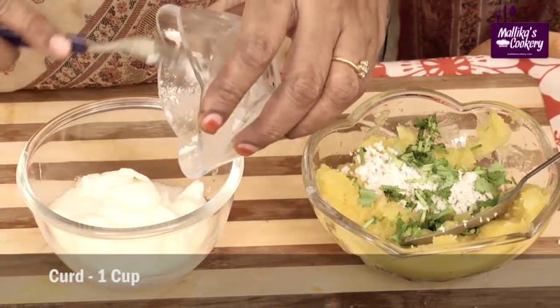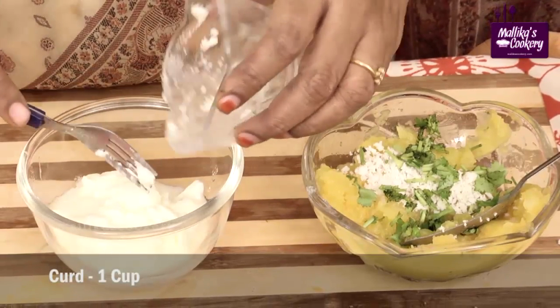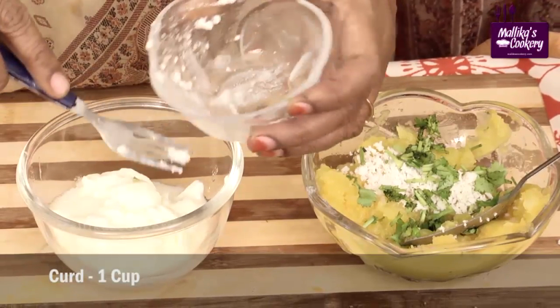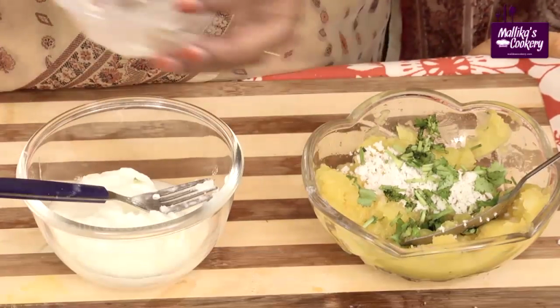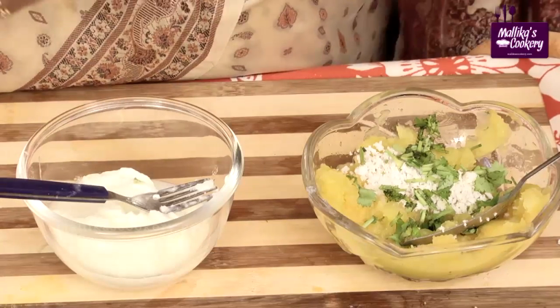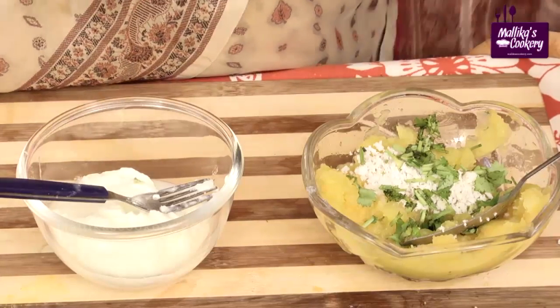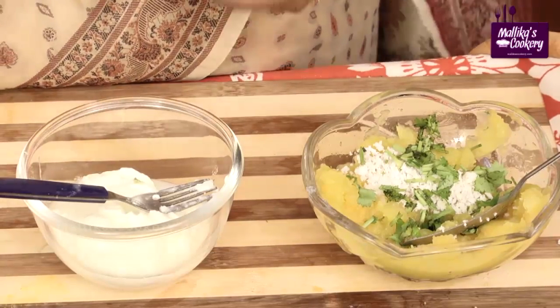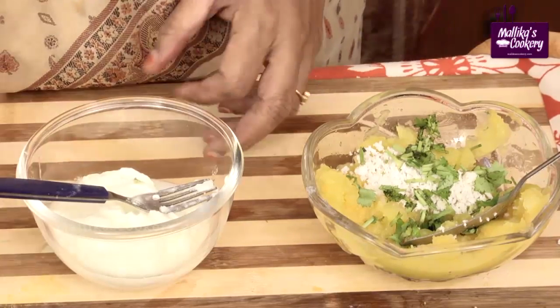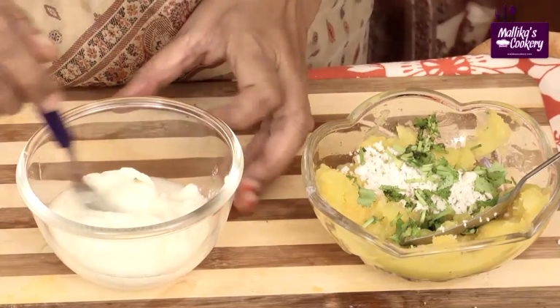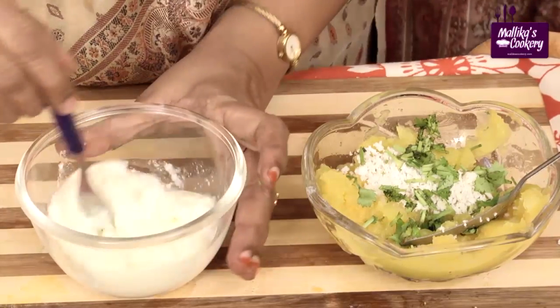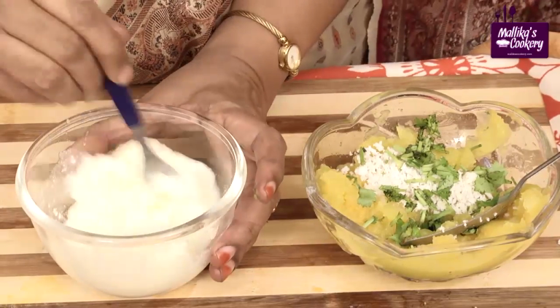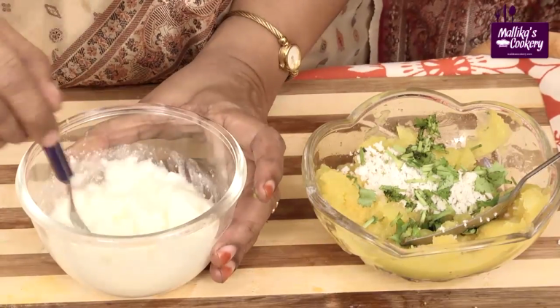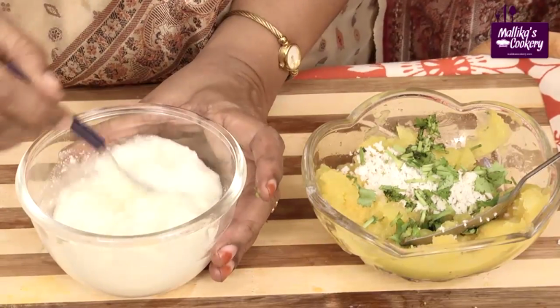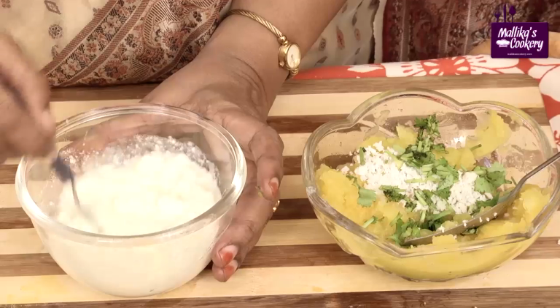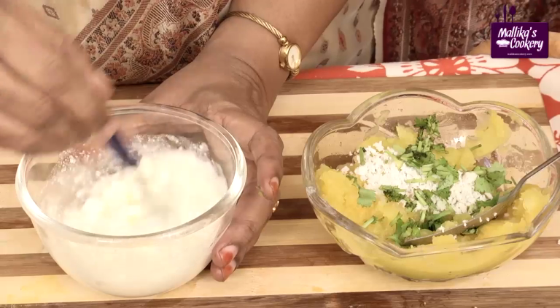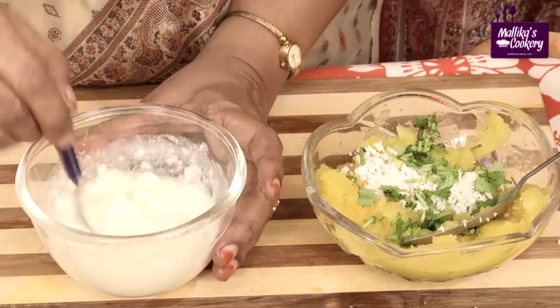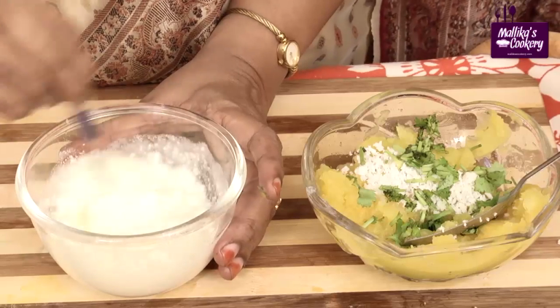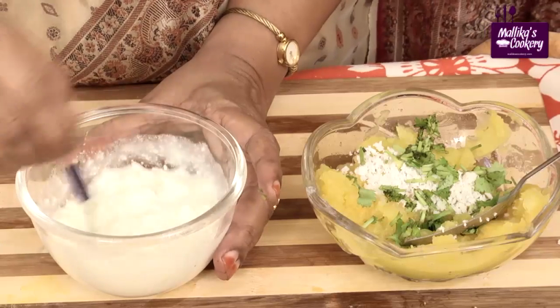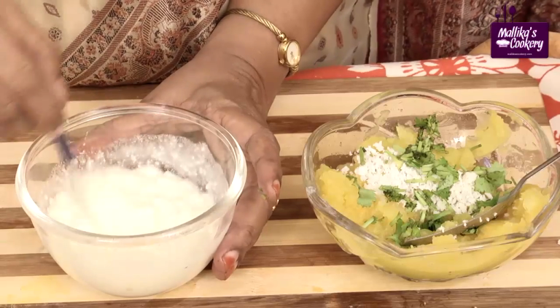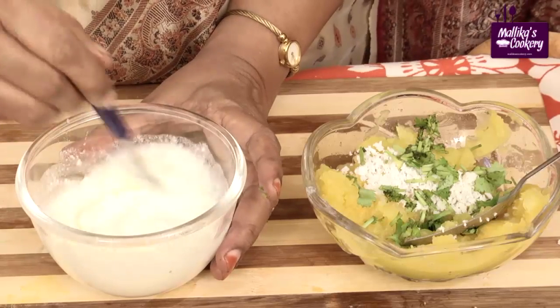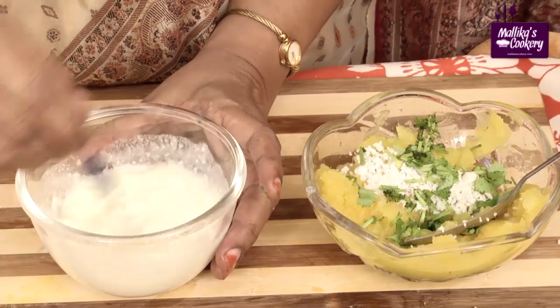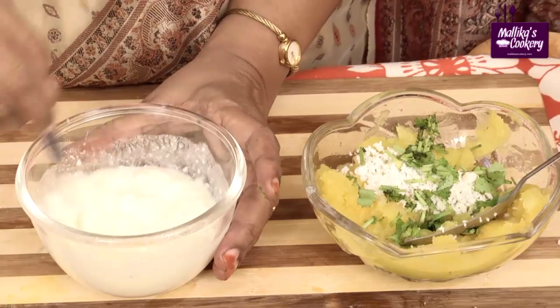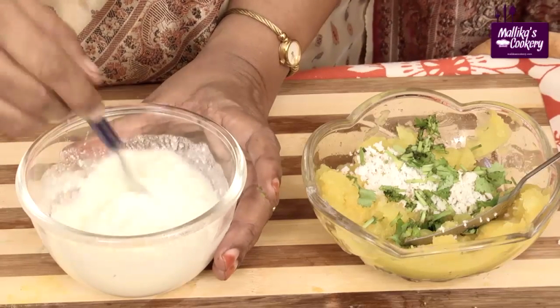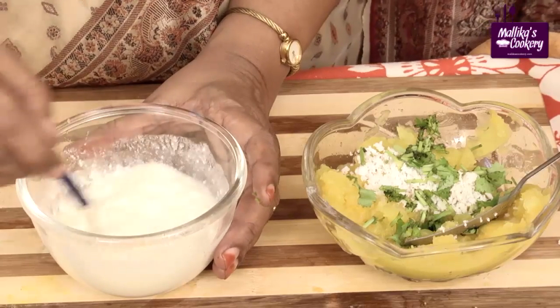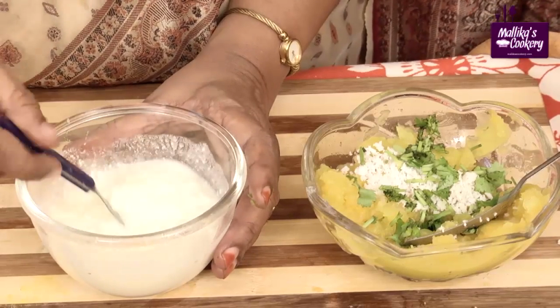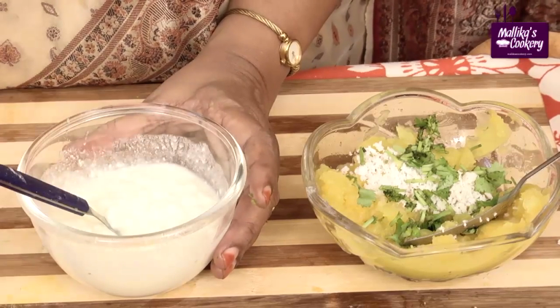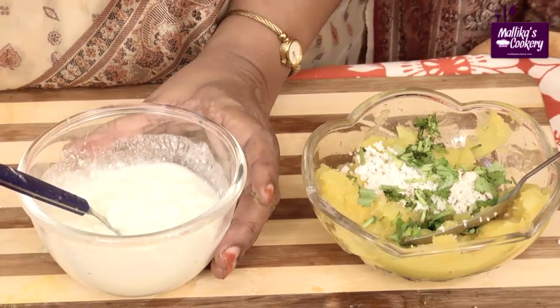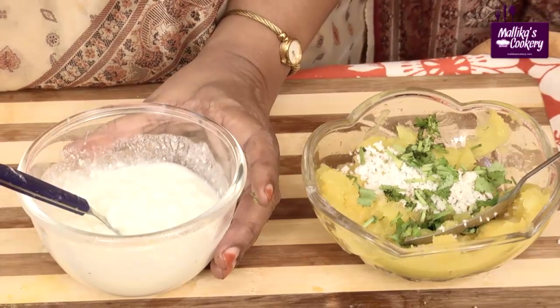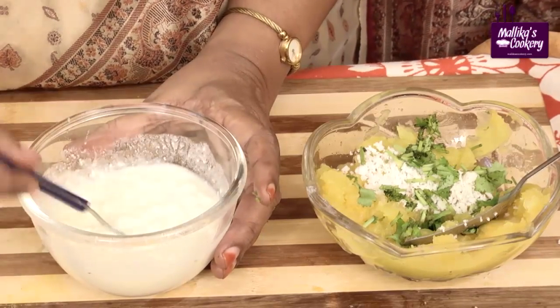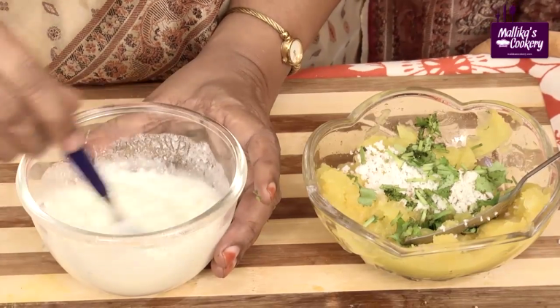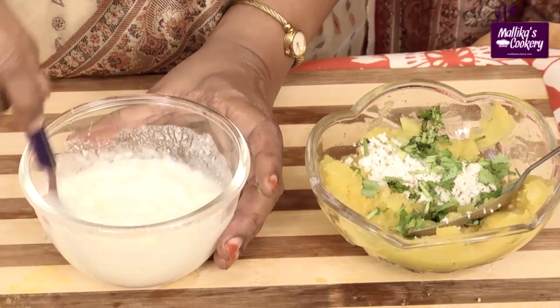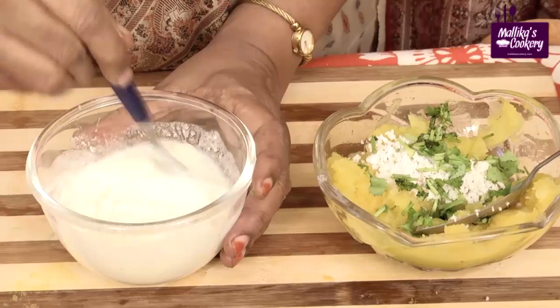Heat oil in a small pan which is used for tempering. Whip the curds using a fork — no need to put it in the mixie. Don't add water at all, just whip it lightly.